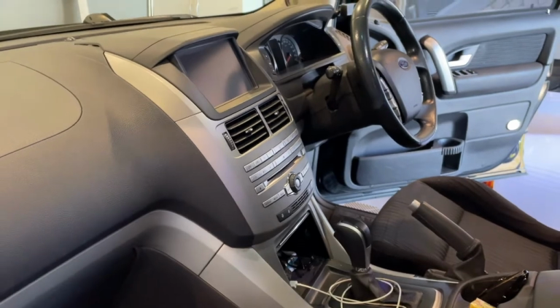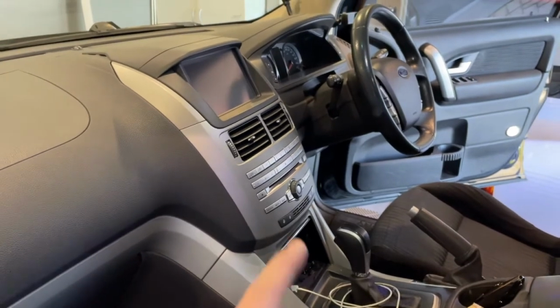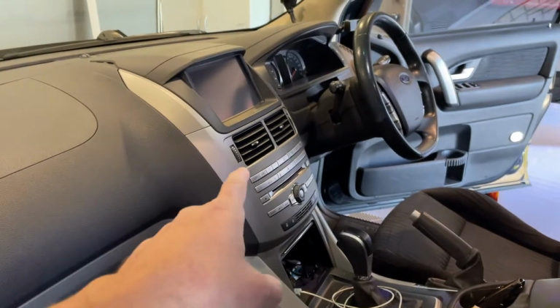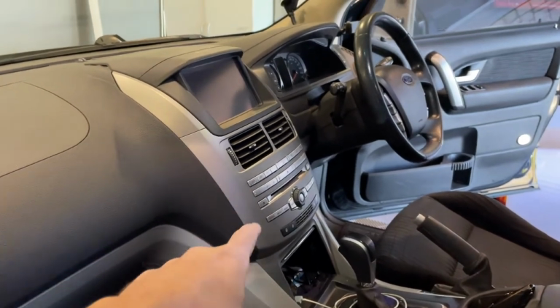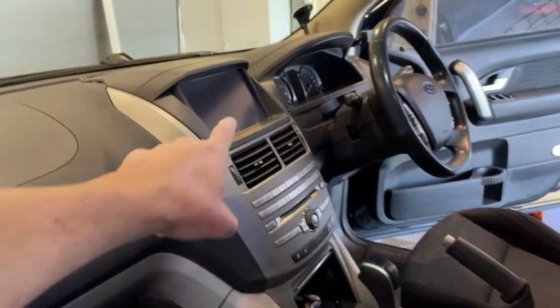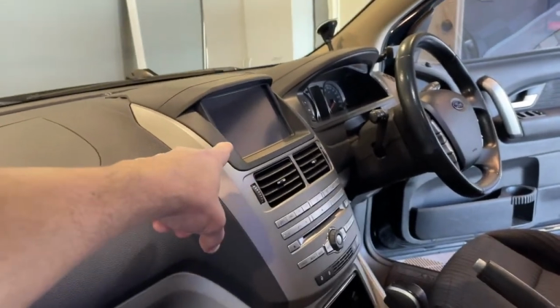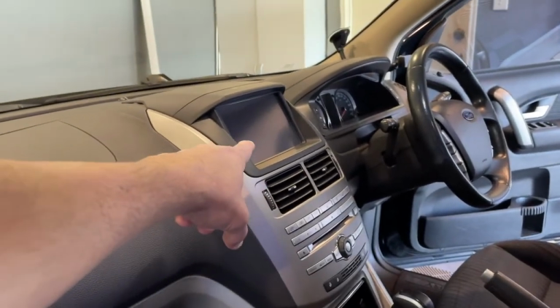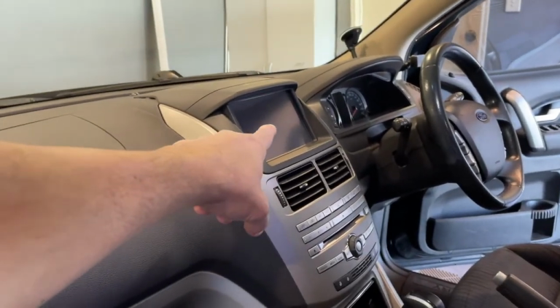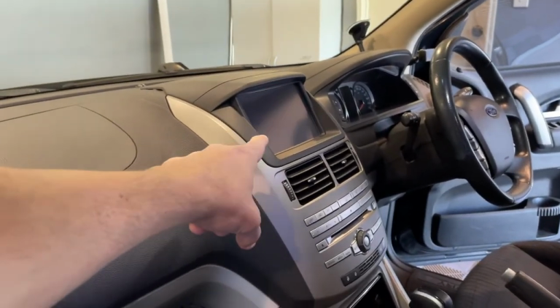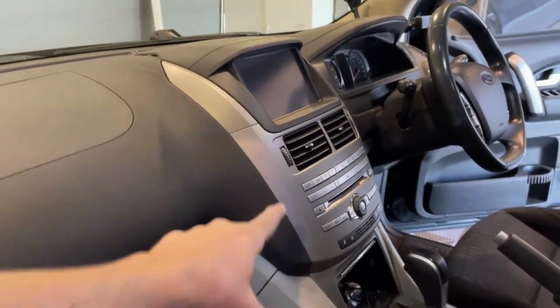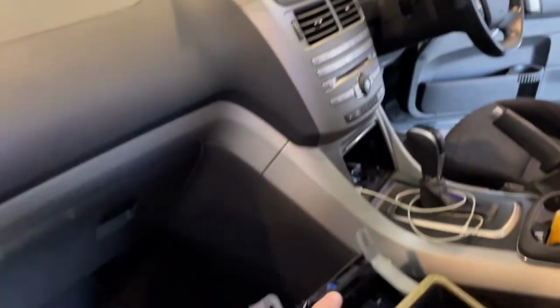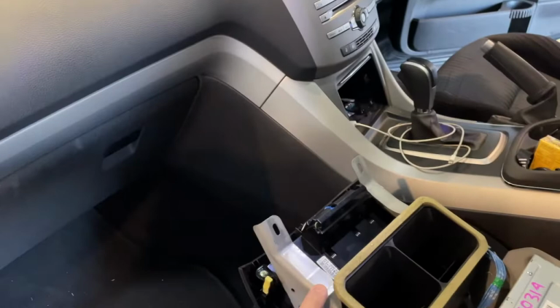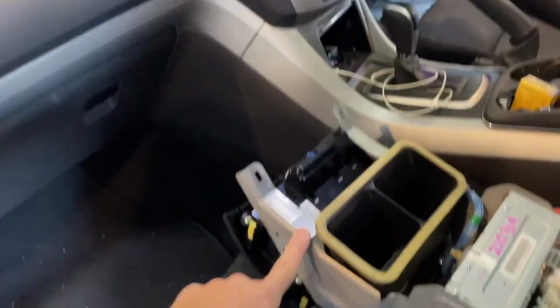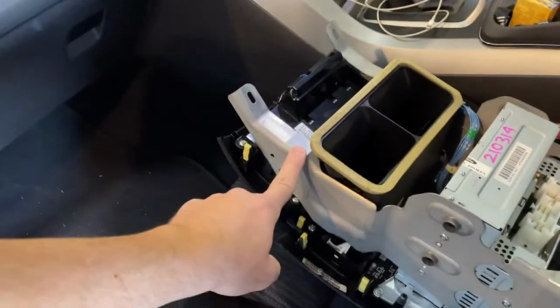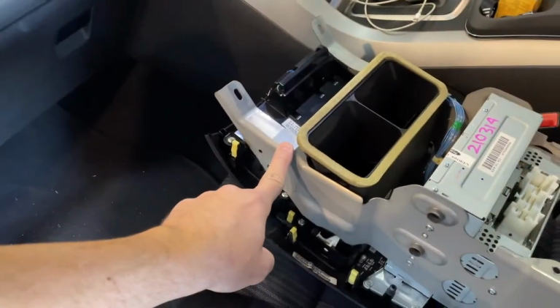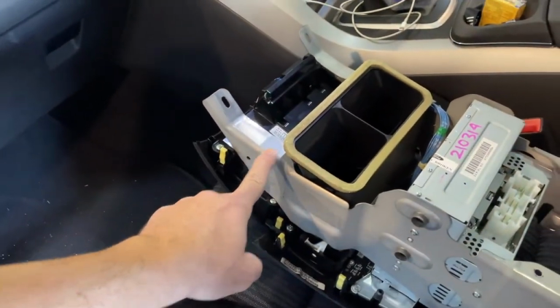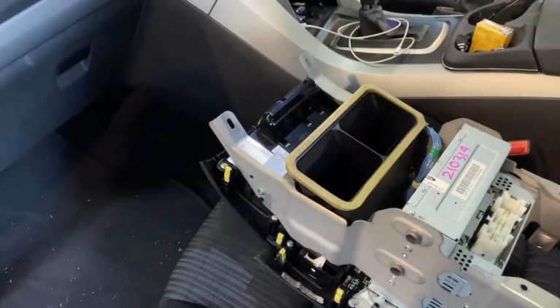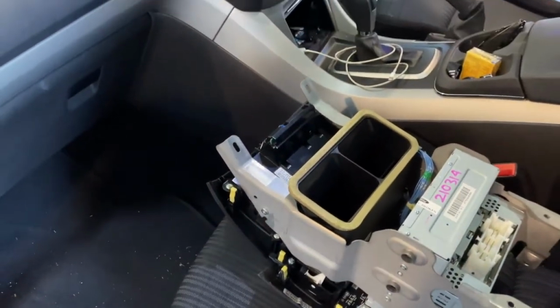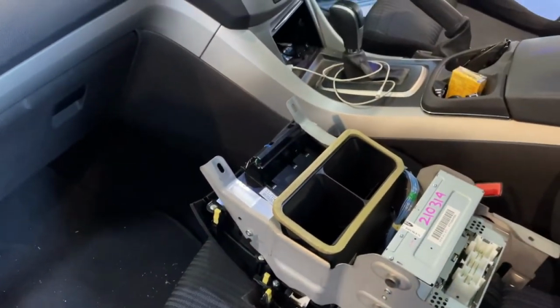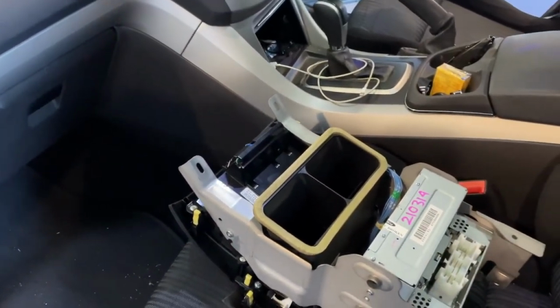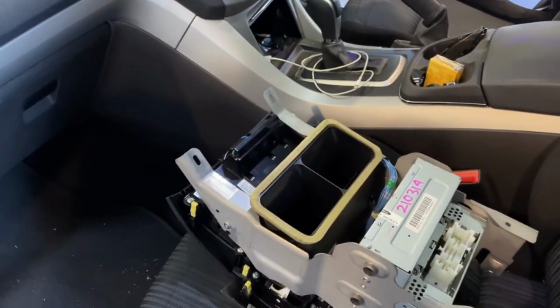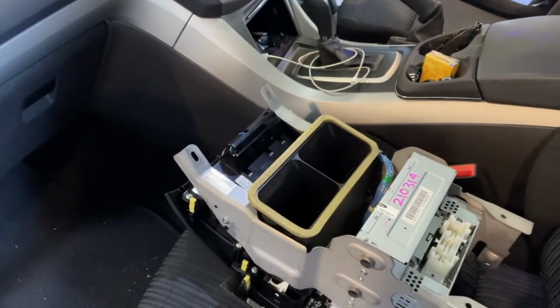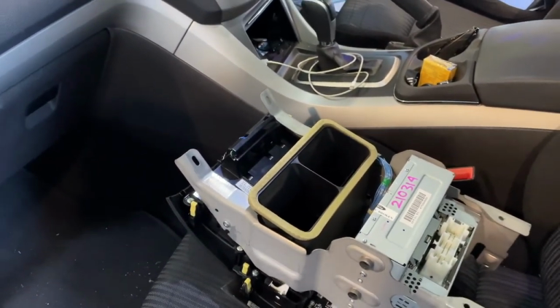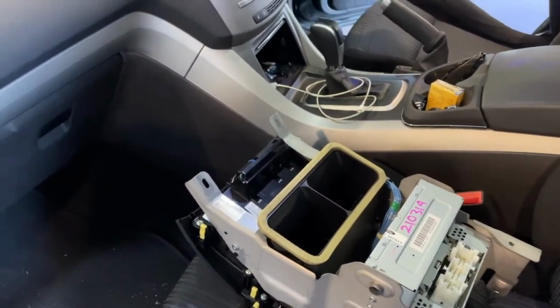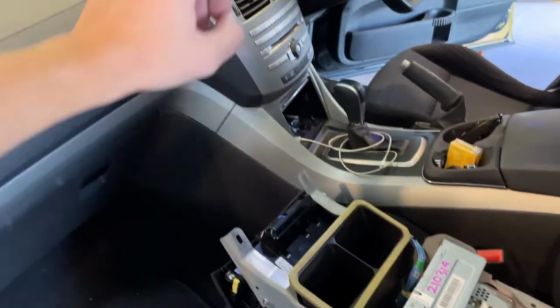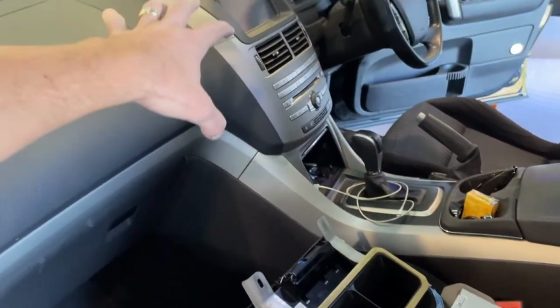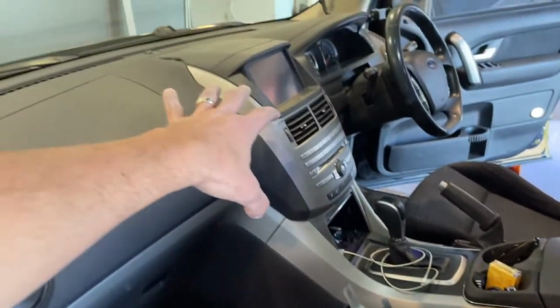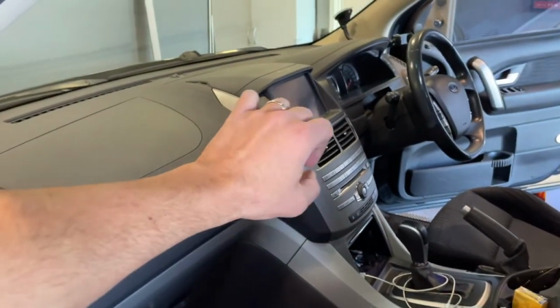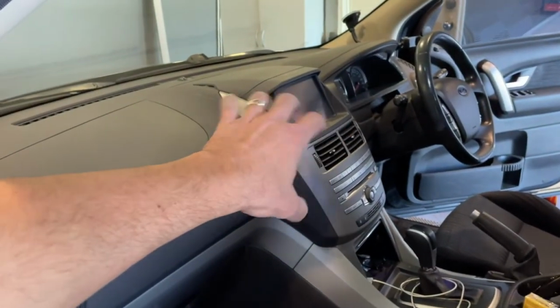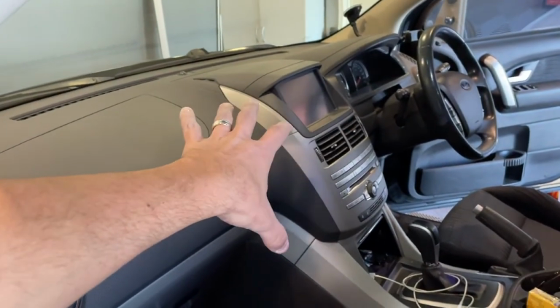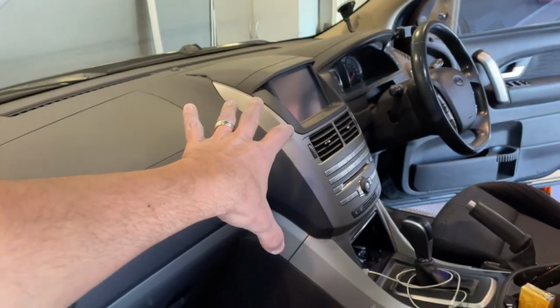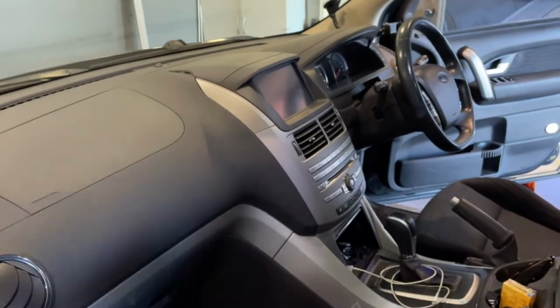We're going to go ahead and replace that now because my screen's buggered — it's a common problem. This screen is tested as good, or so they say, and hopefully we'll have our touchscreen, reverse camera, and controls all working again.